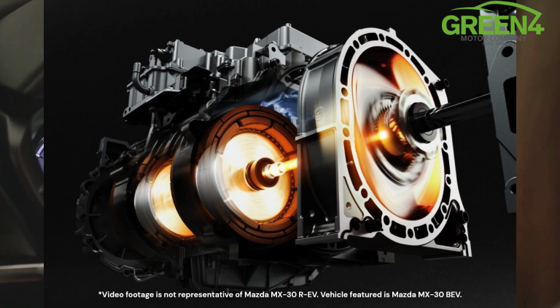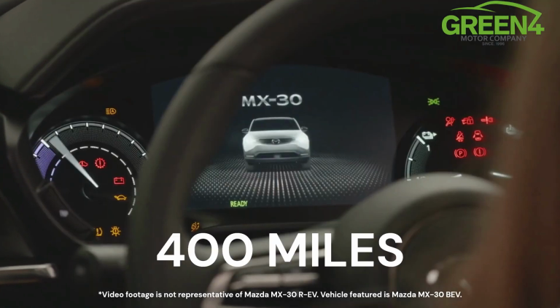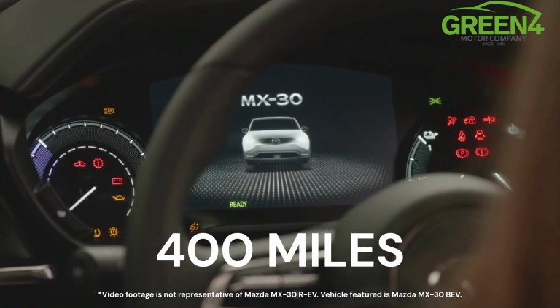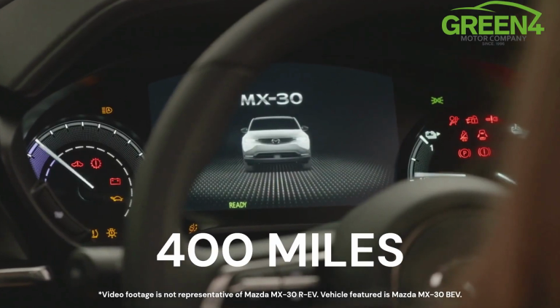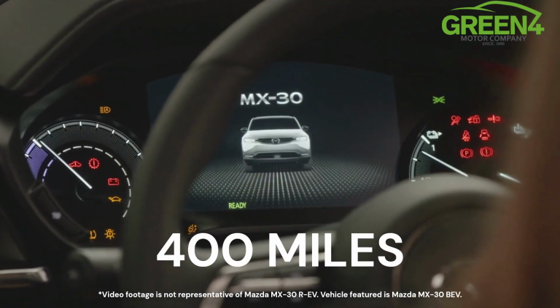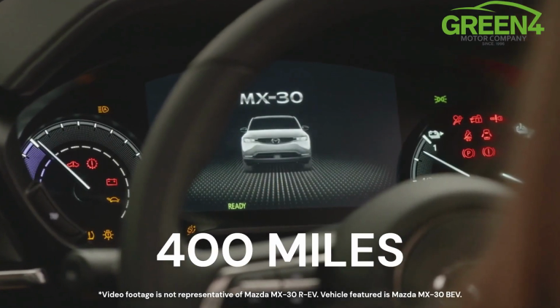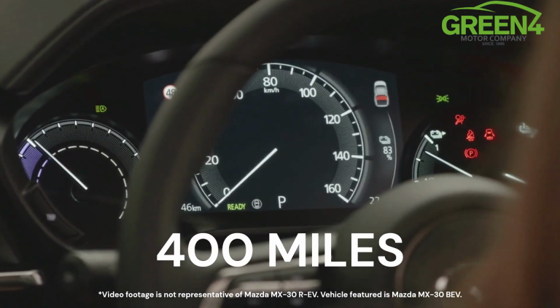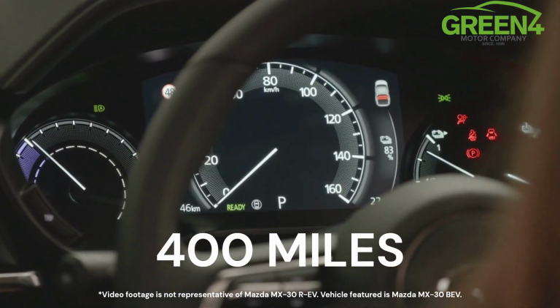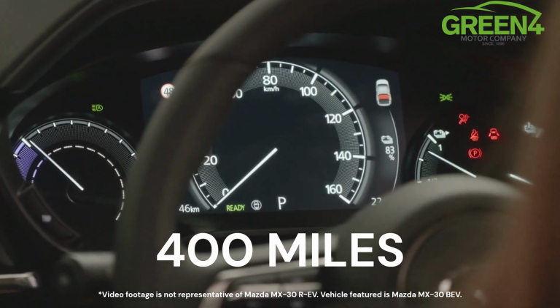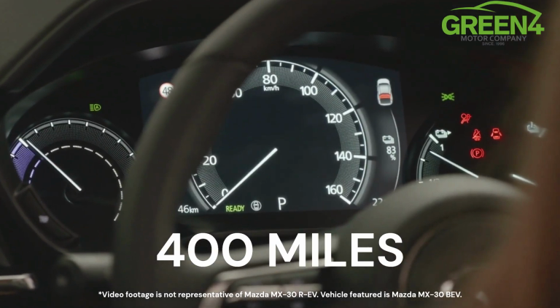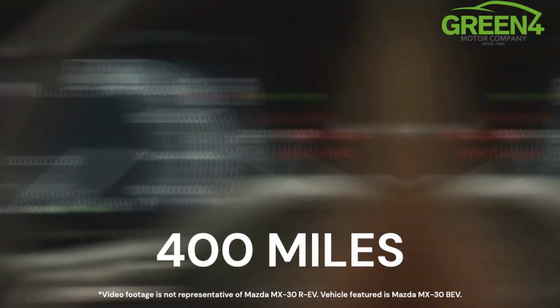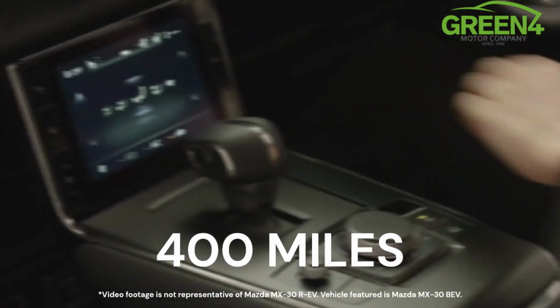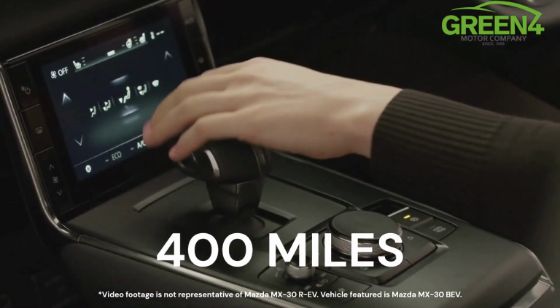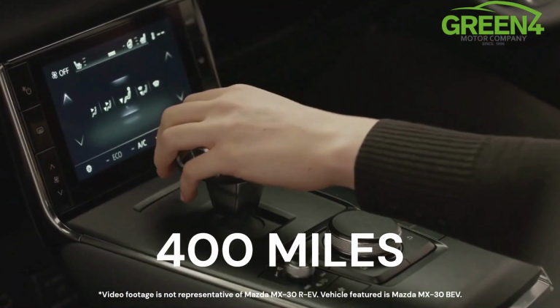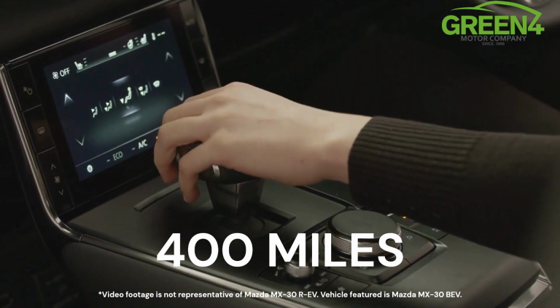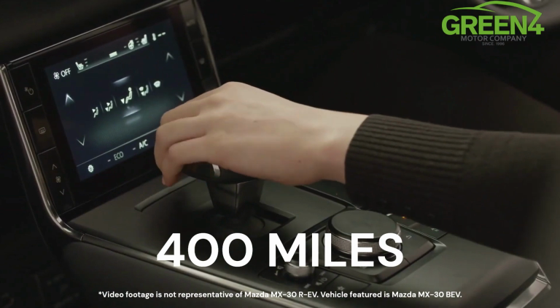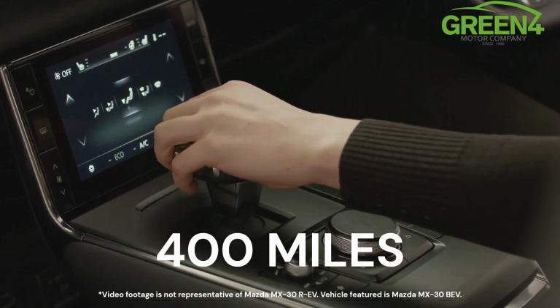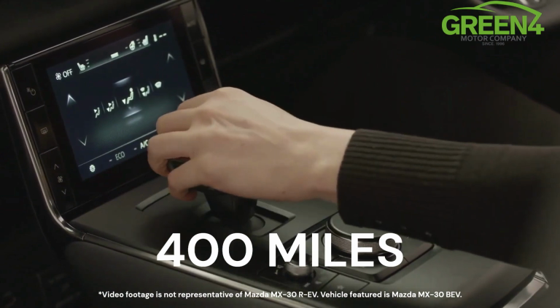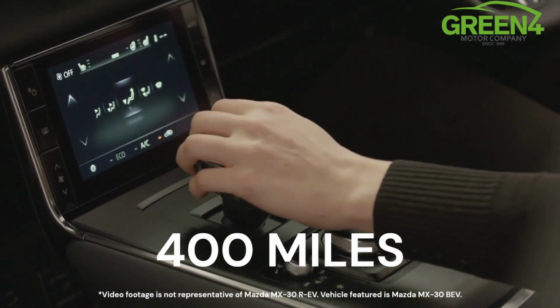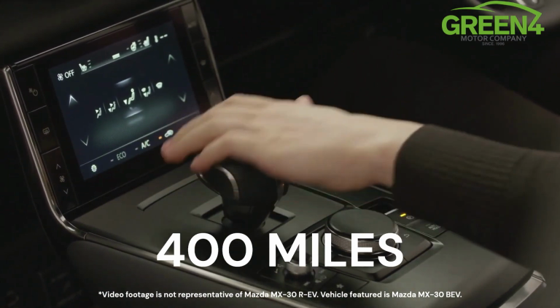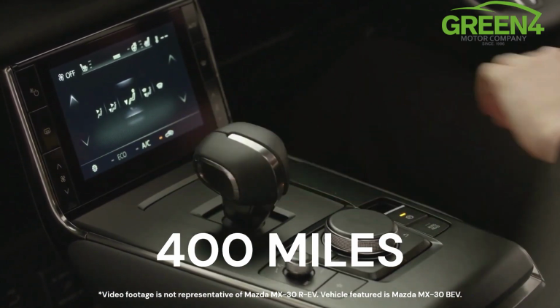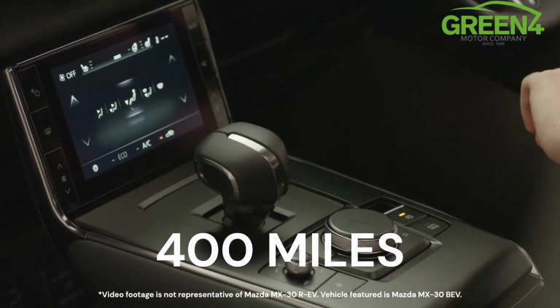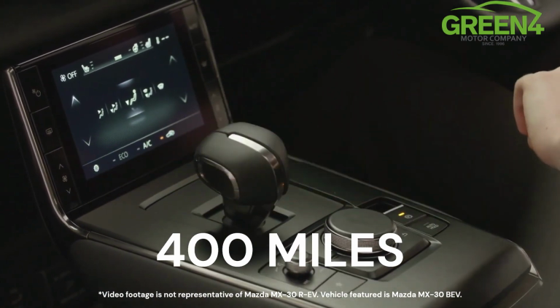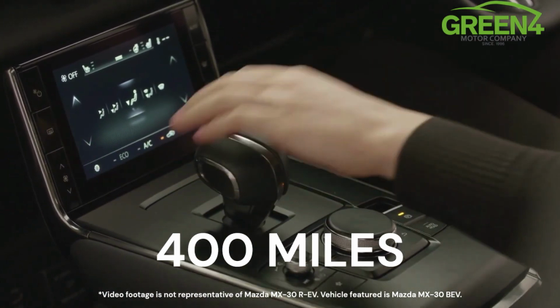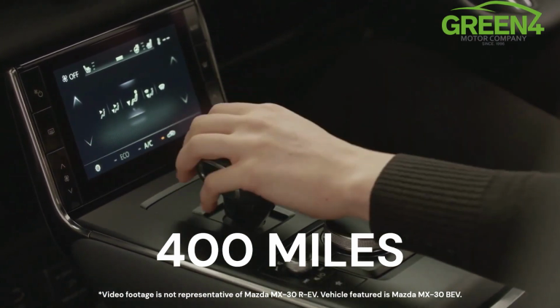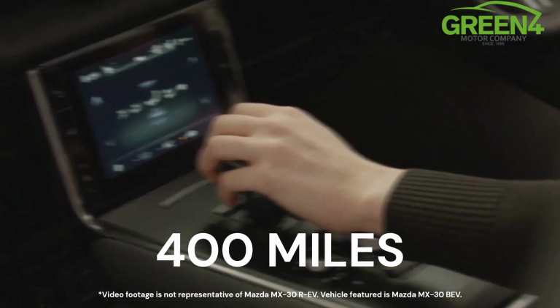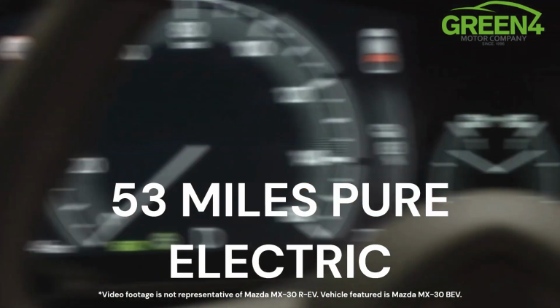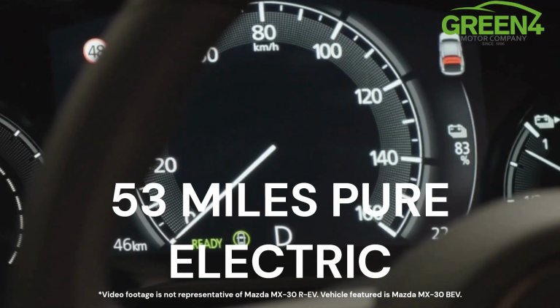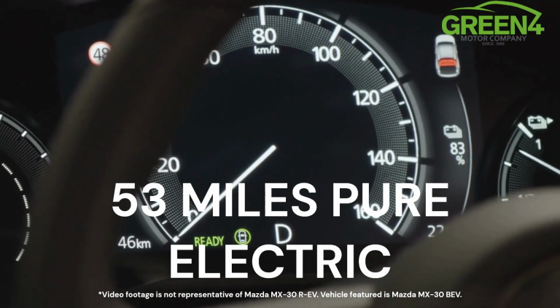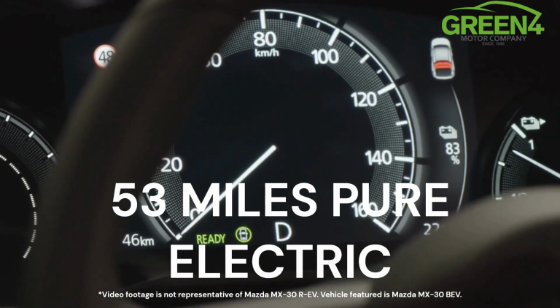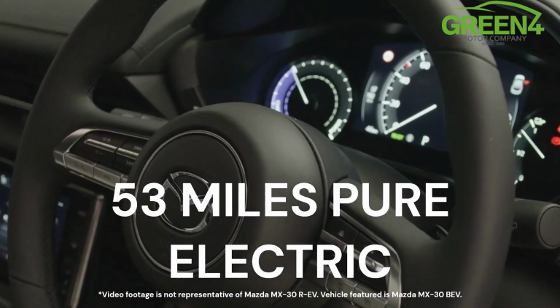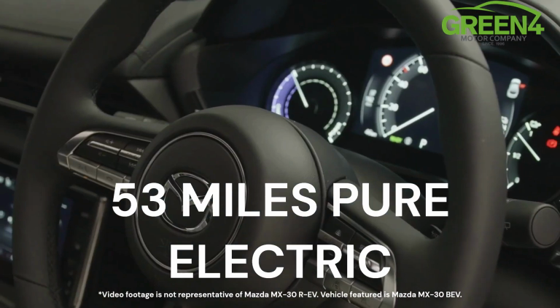Combining a battery and a 50 litre fuel tank, the MX-30 has a driving range of over 400 miles and can travel up to 53 miles on pure electric charge.